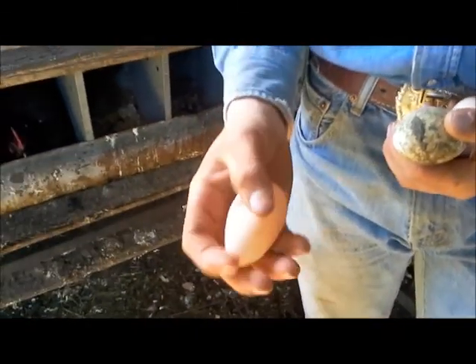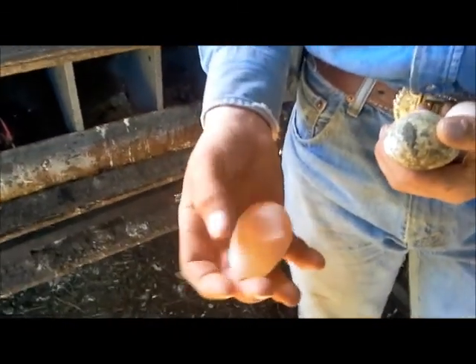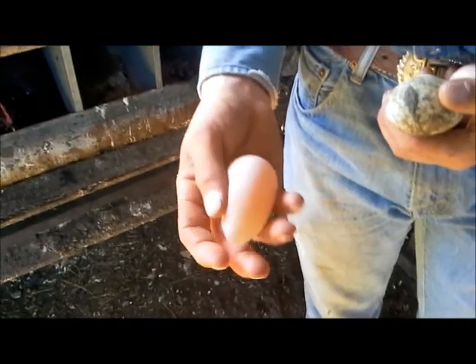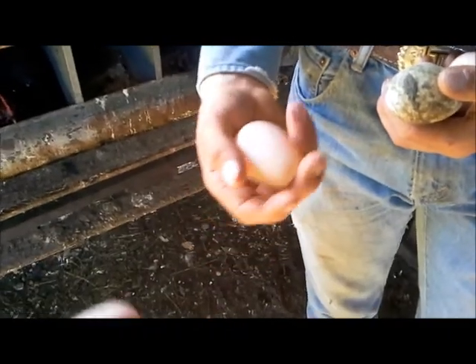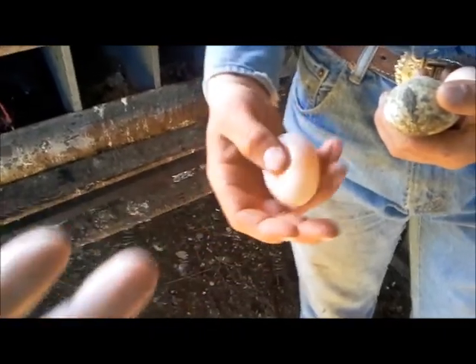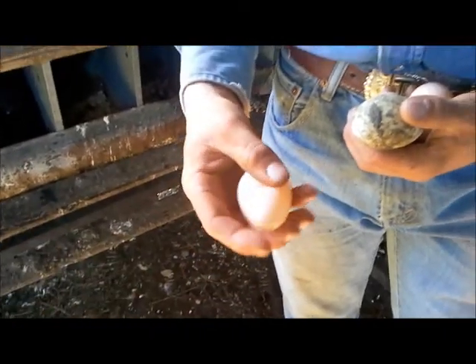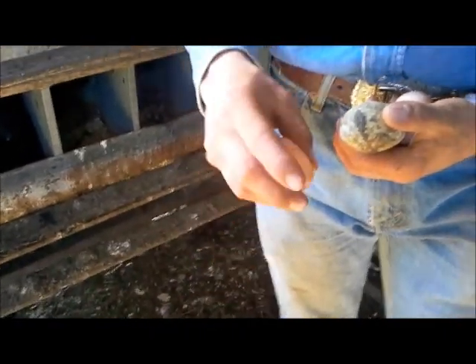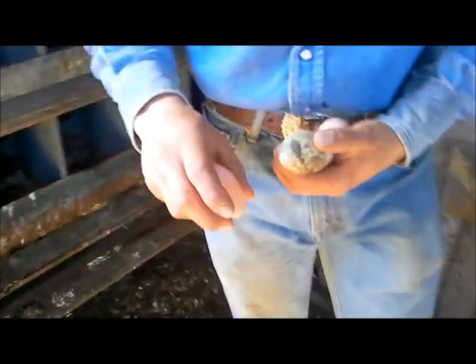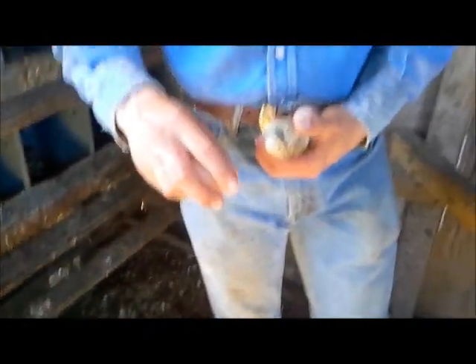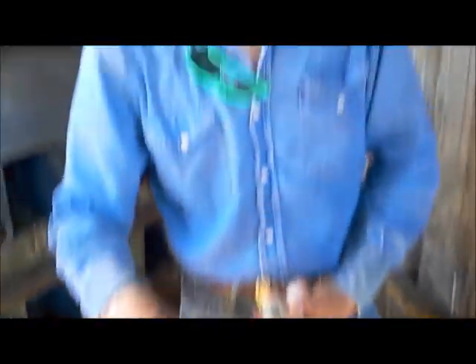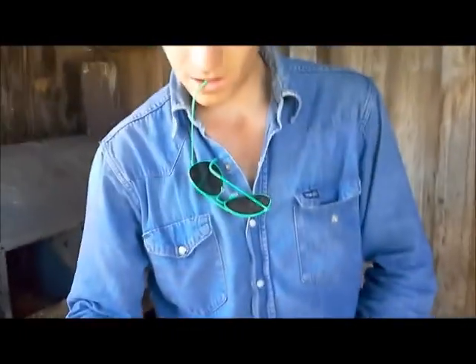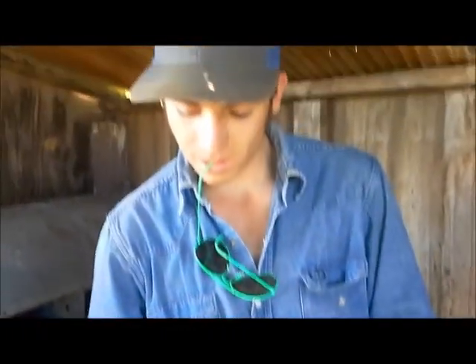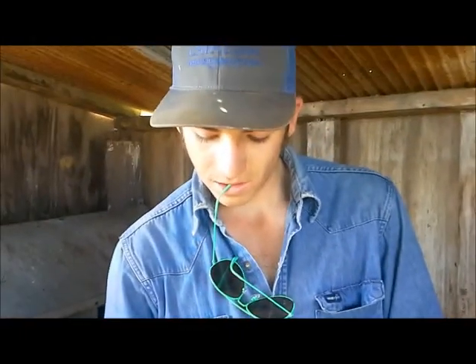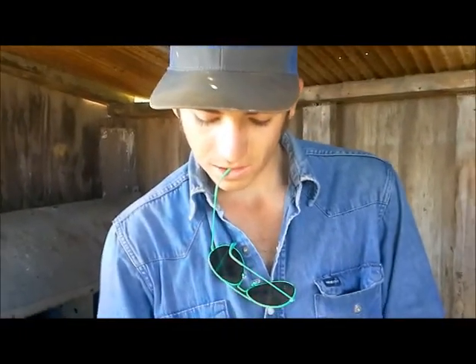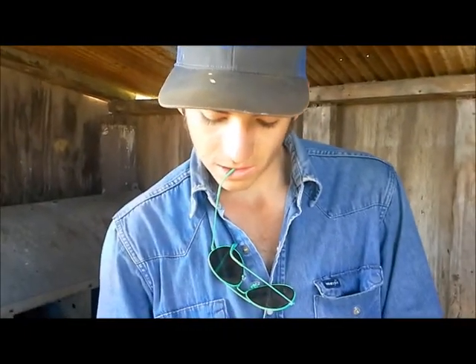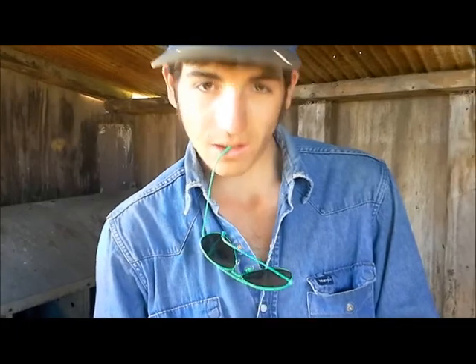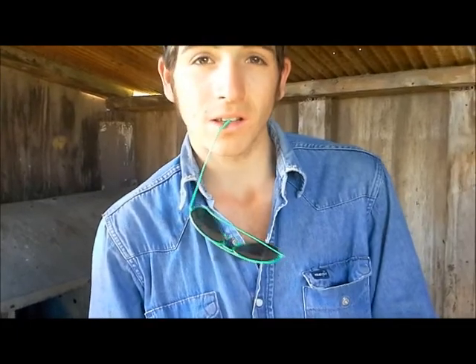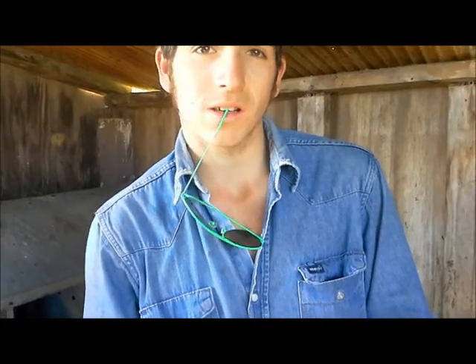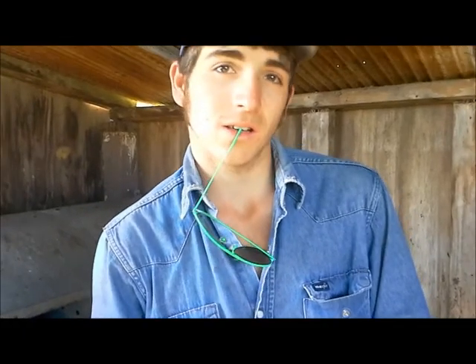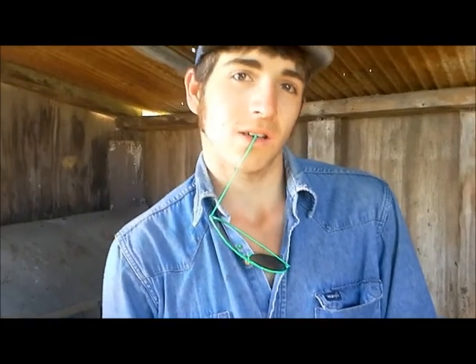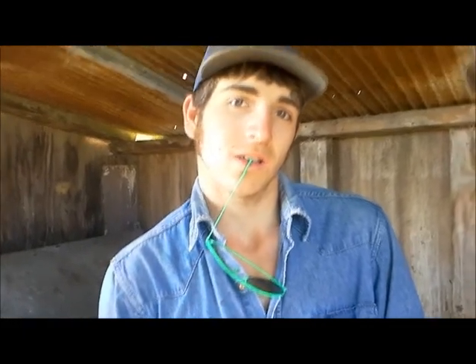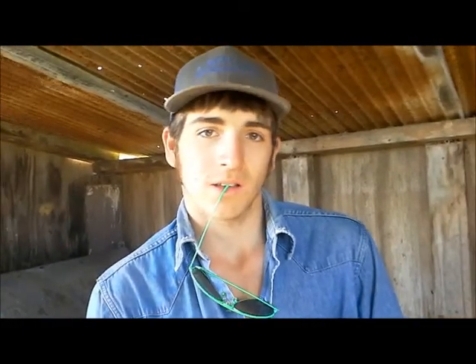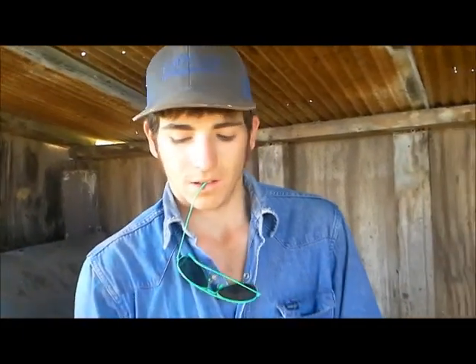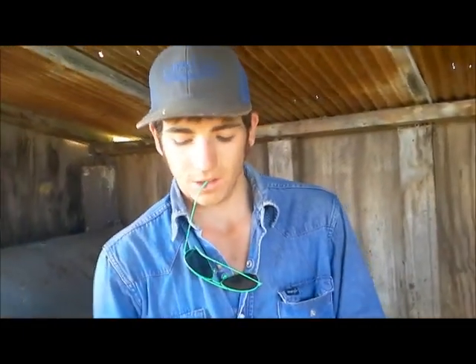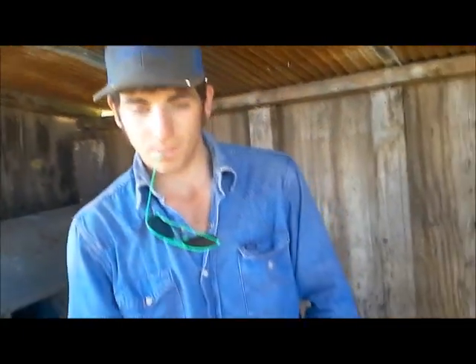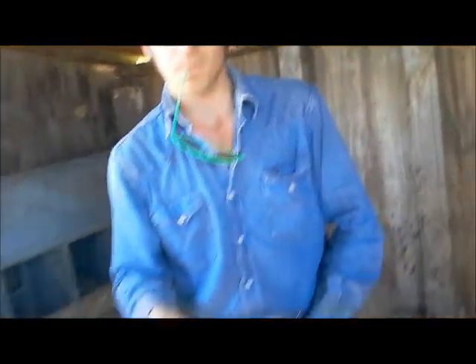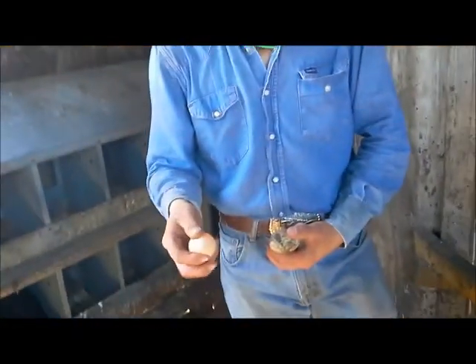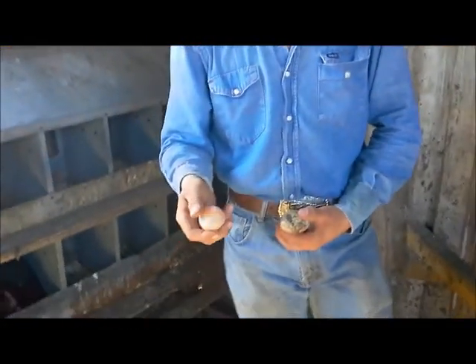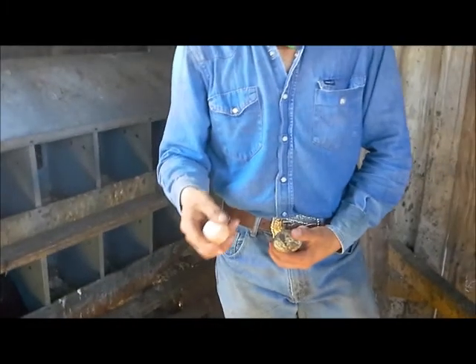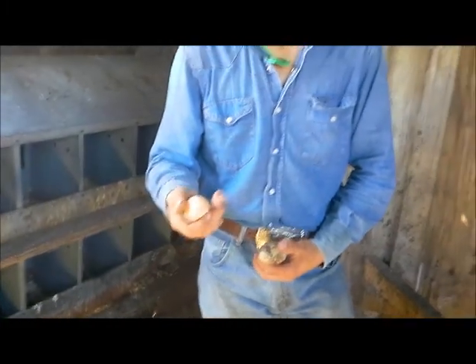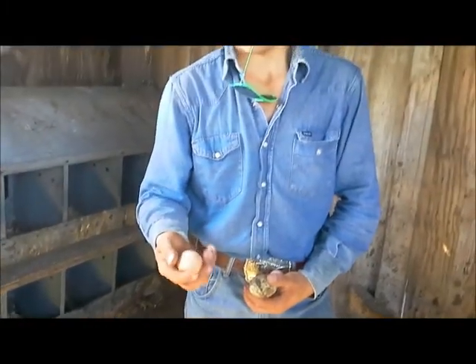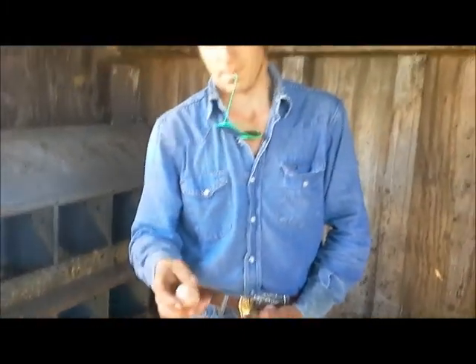It's obviously from one of our bigger chickens because it's a bigger egg. Or it could be from a young one who's just learning to lay a big egg. Is there anything we can do about eggs that do that?